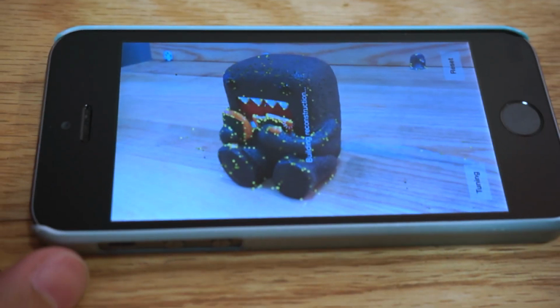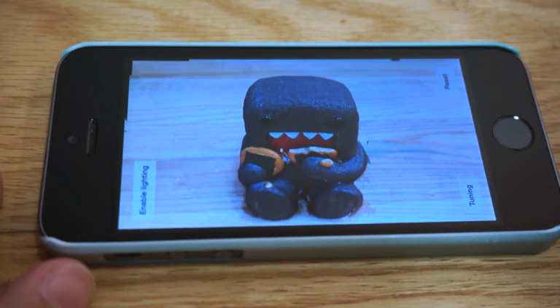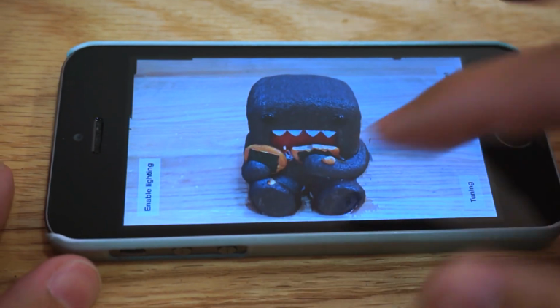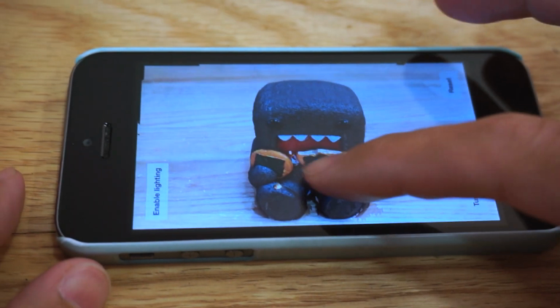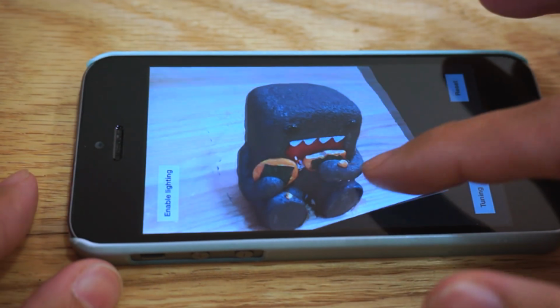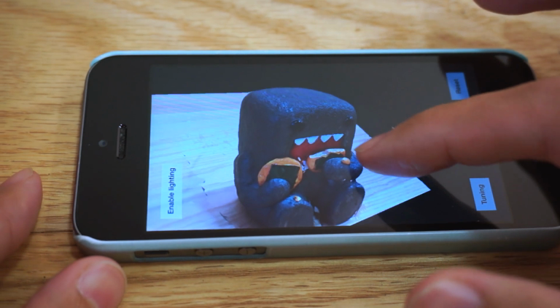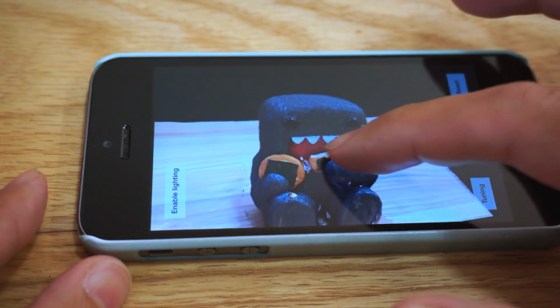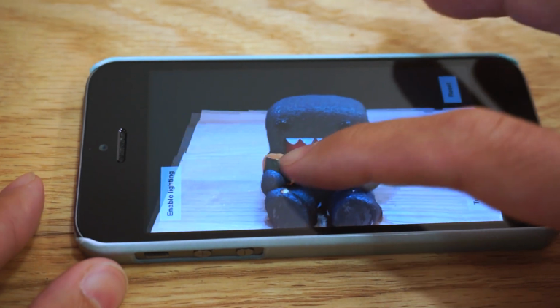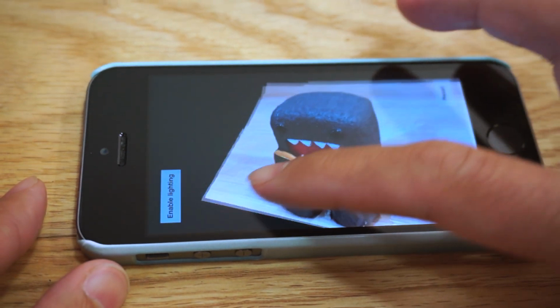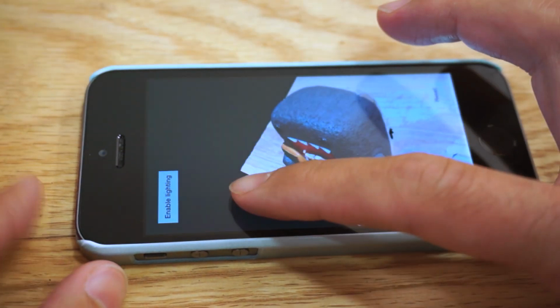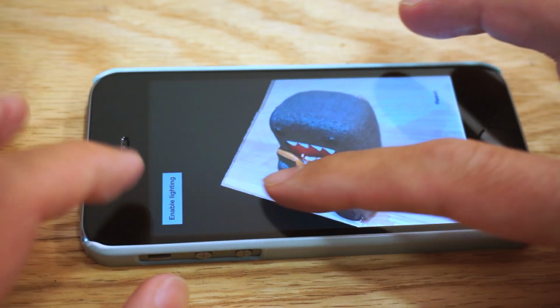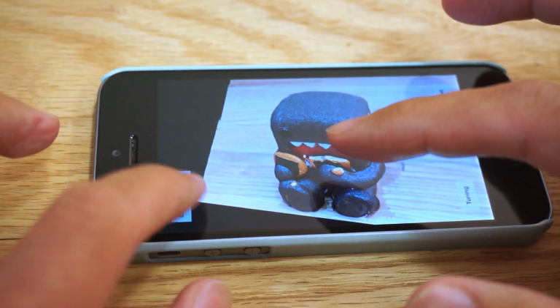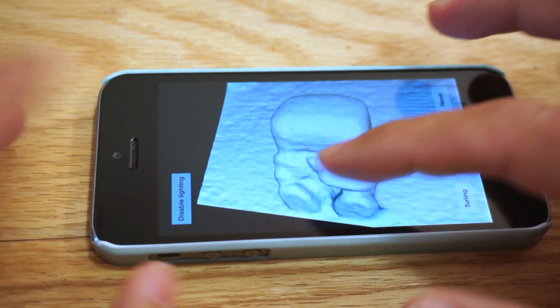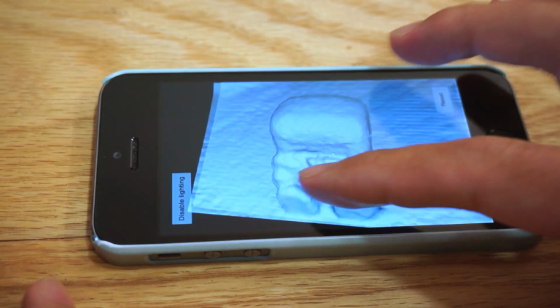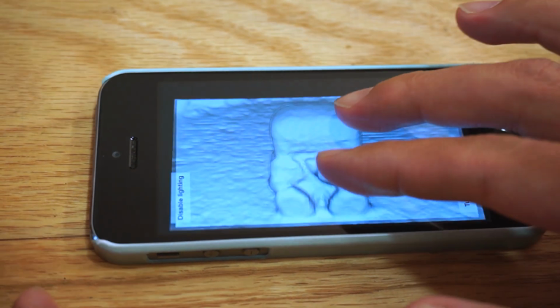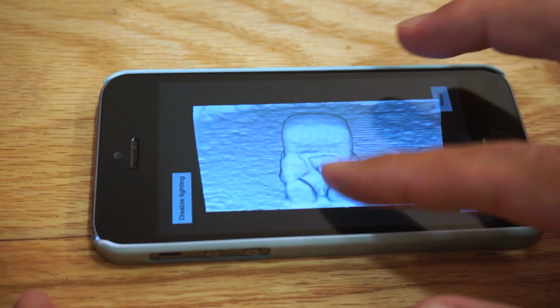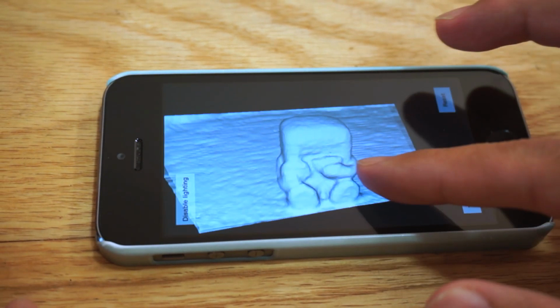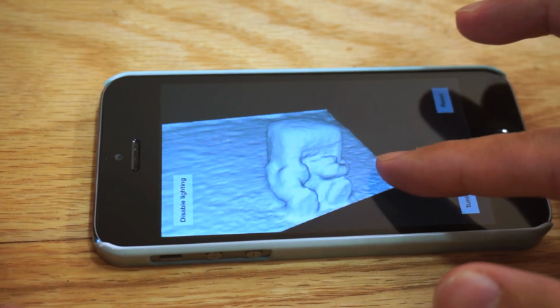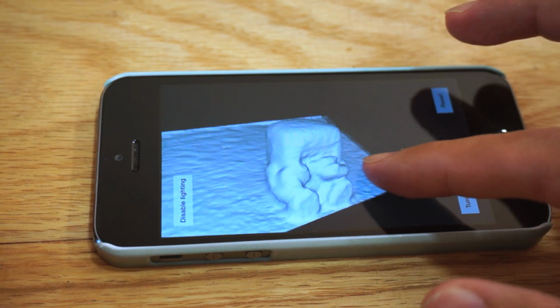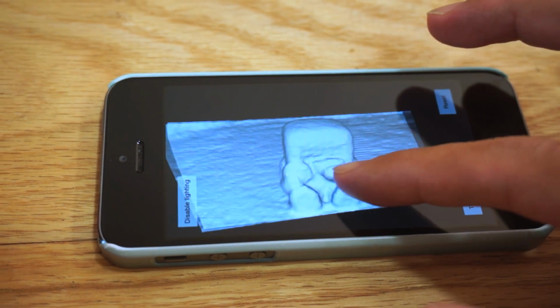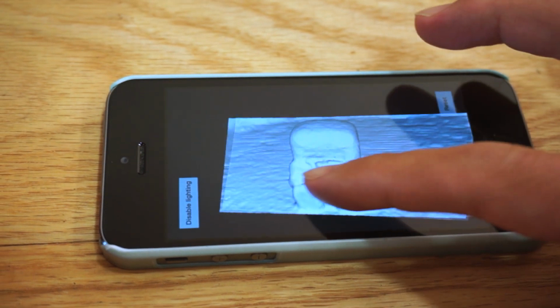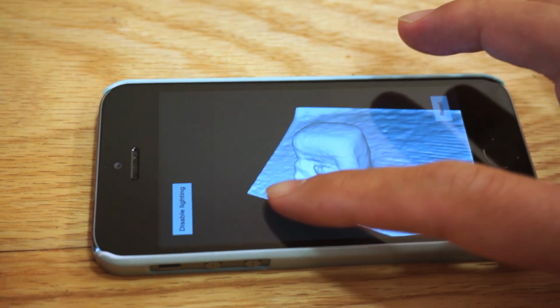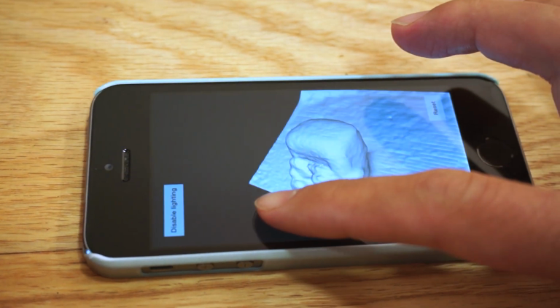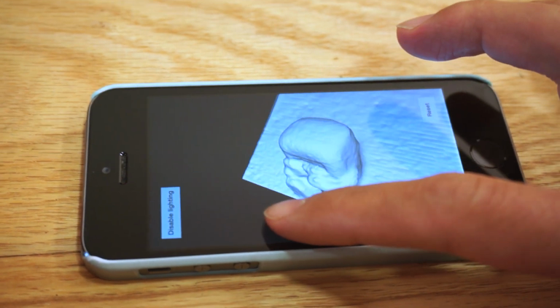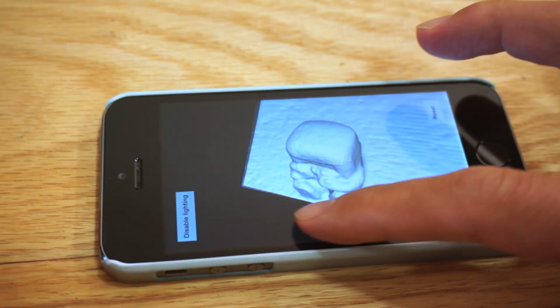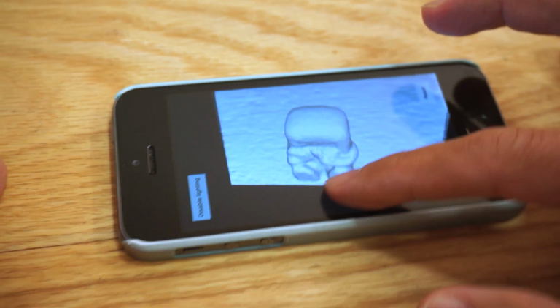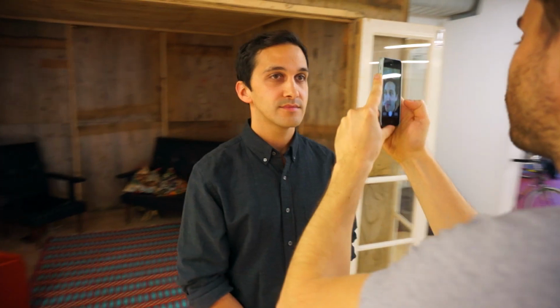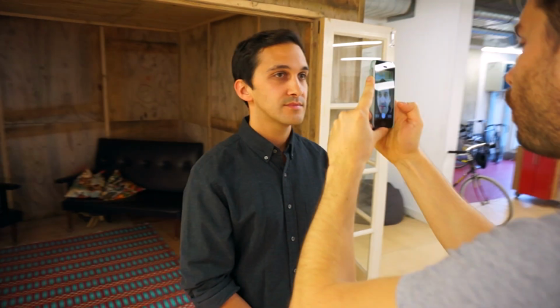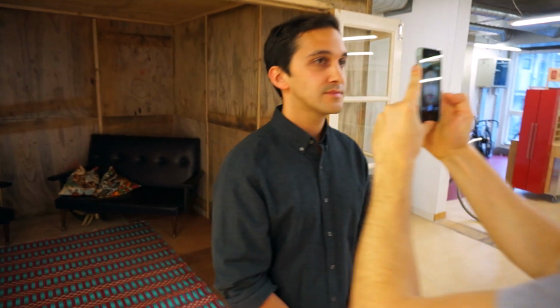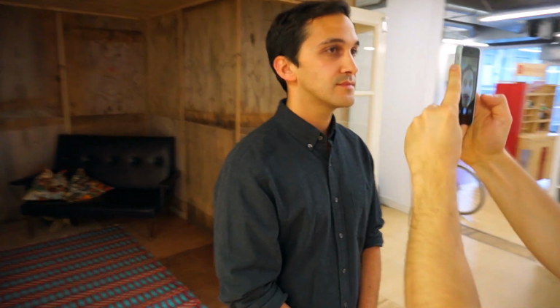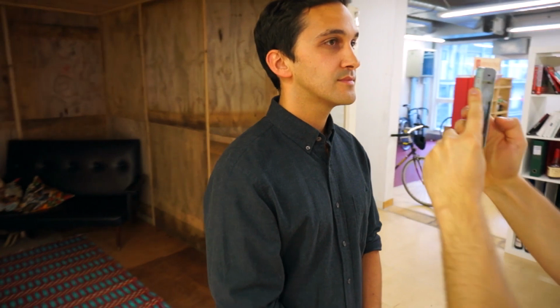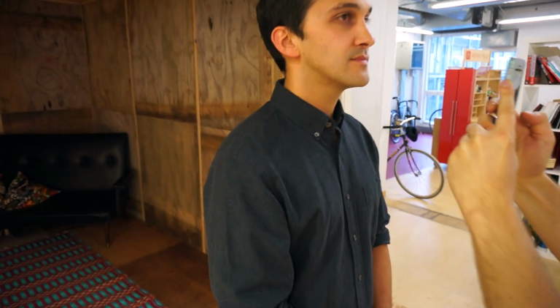Everything is captured and processed on your smartphone to give you immediate results. Our technology makes the complex tasks simple and accessible, and we don't need any special sensors or hardware to do it.